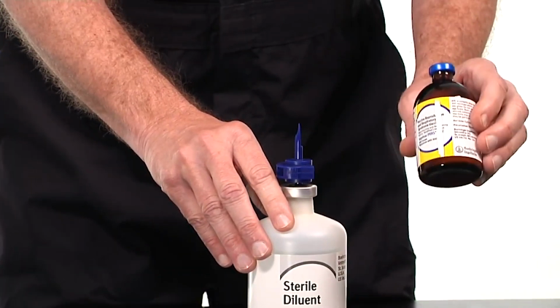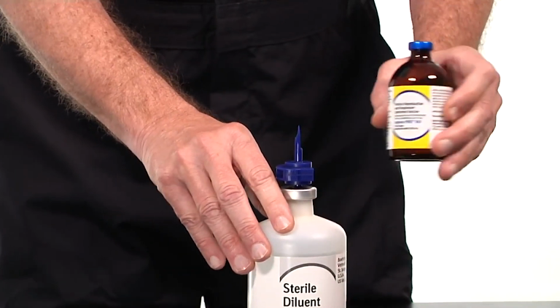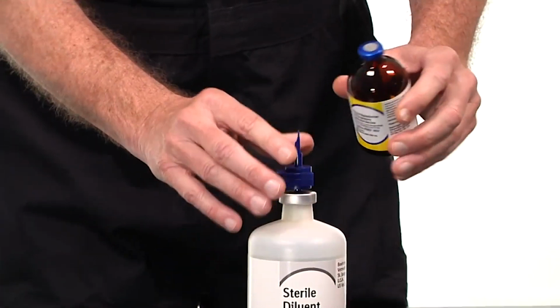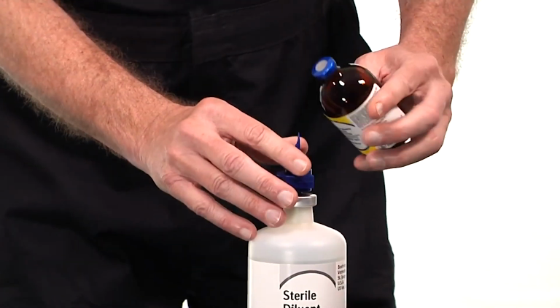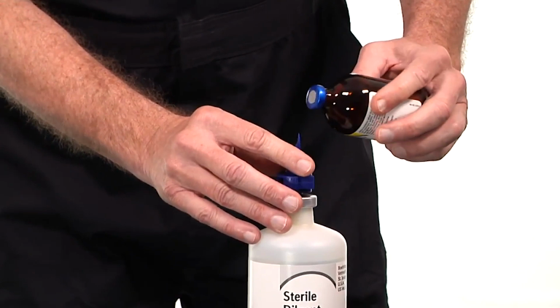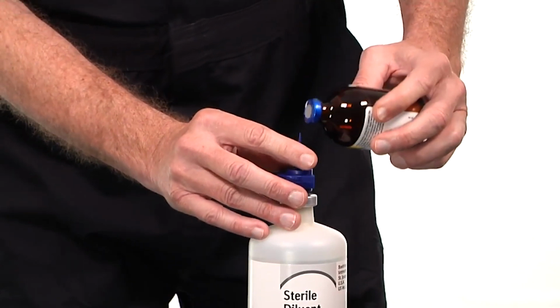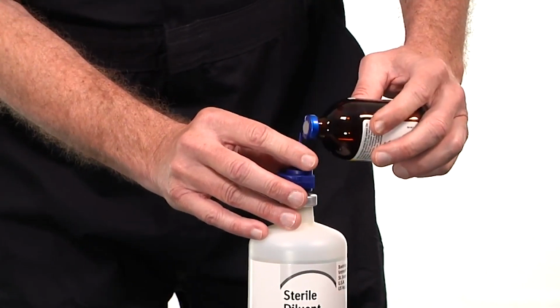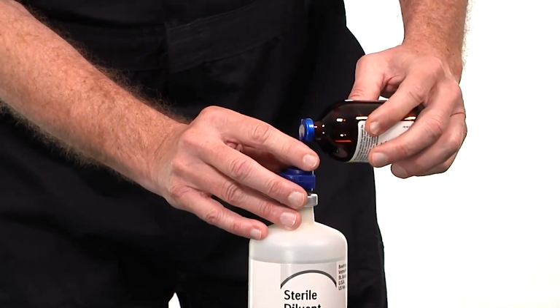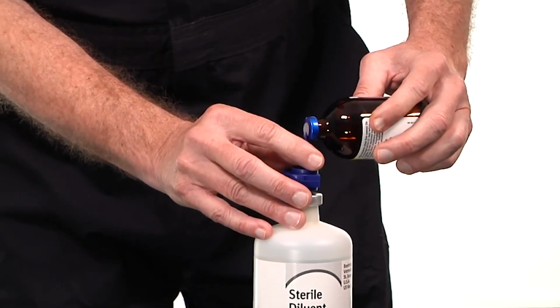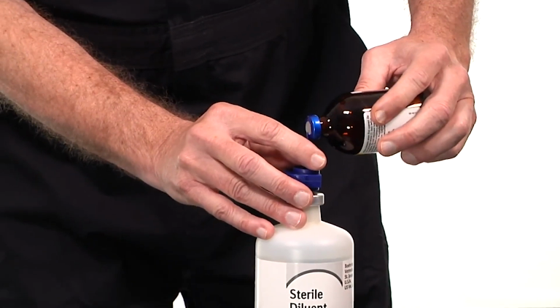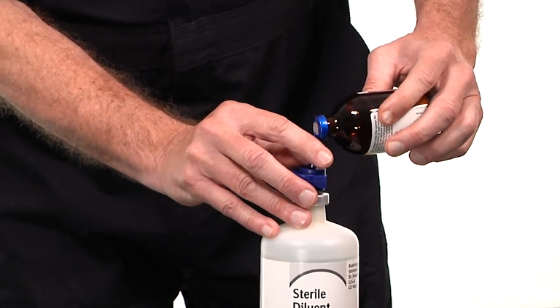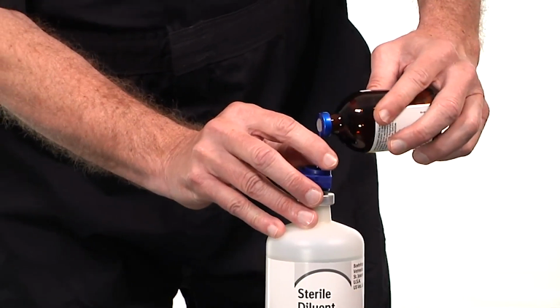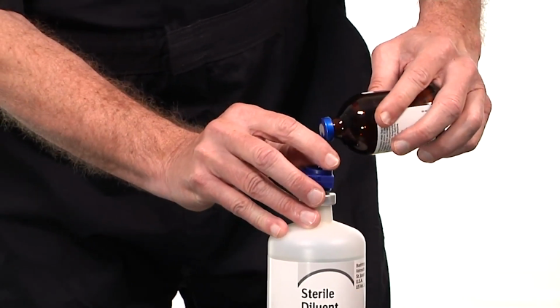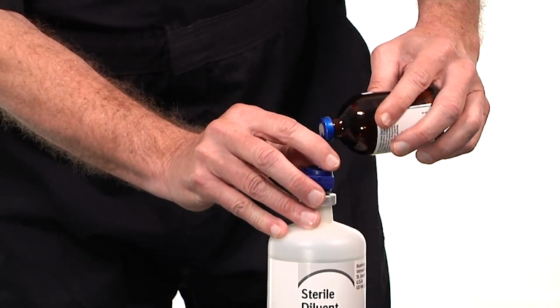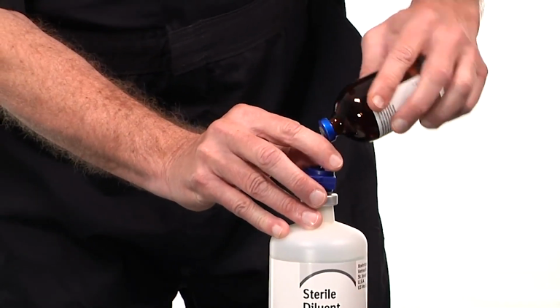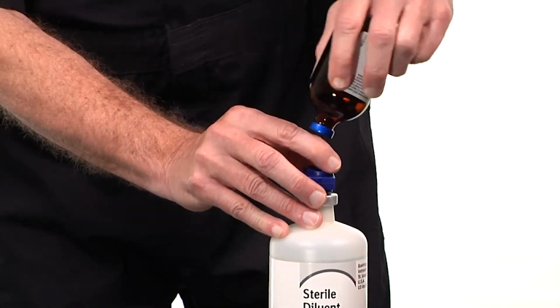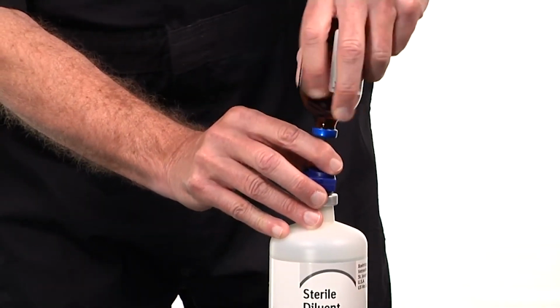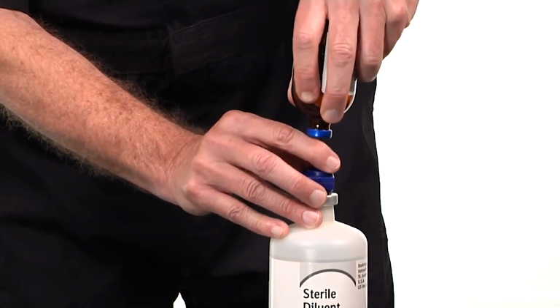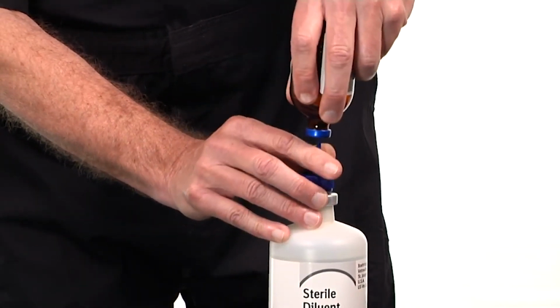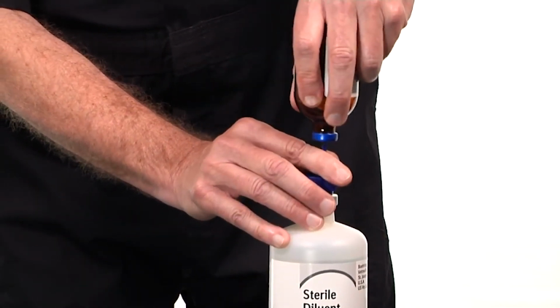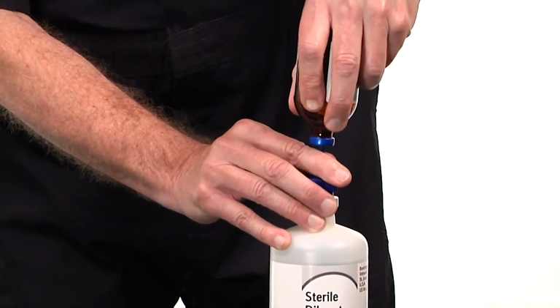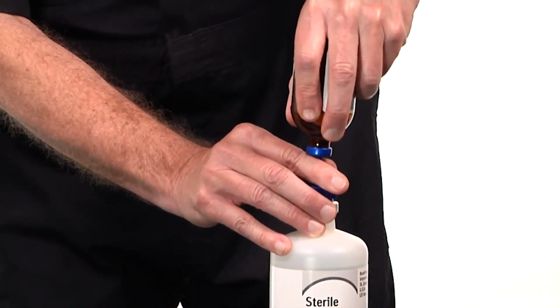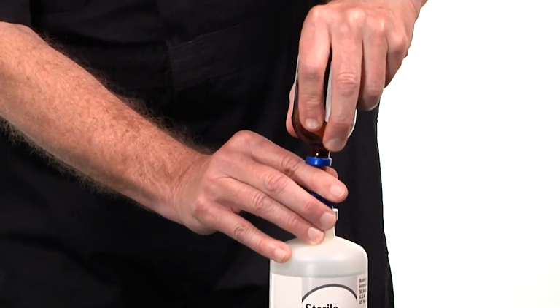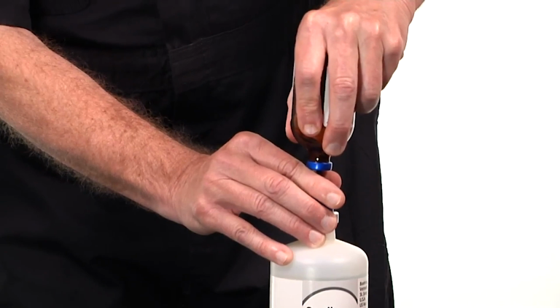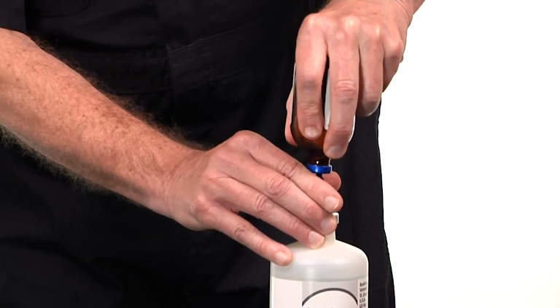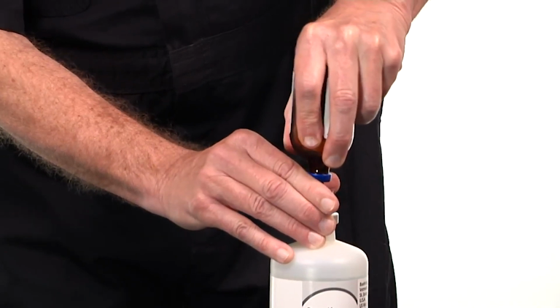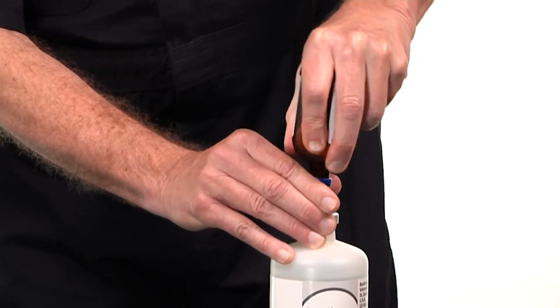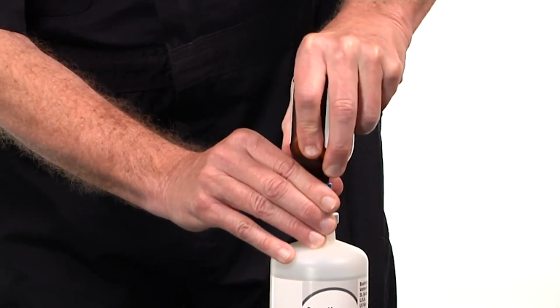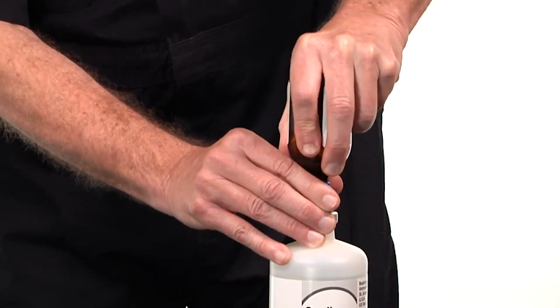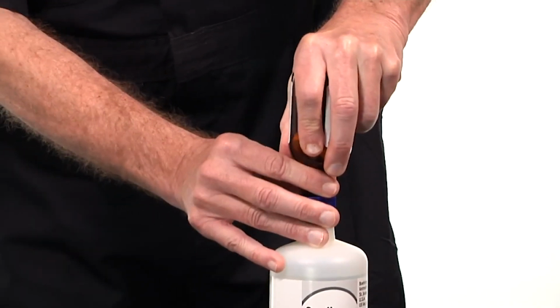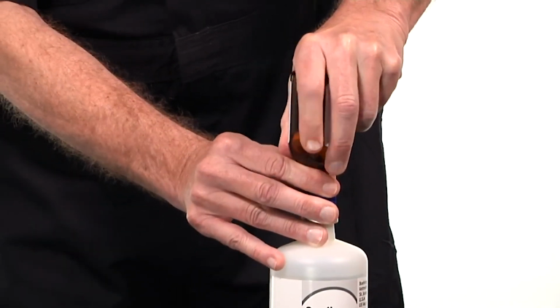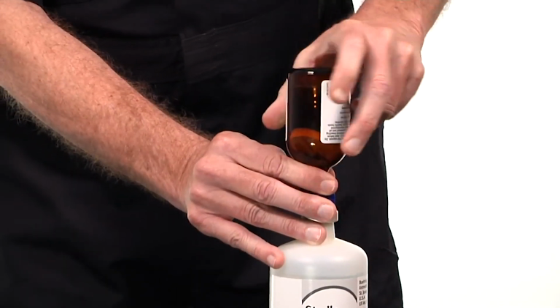Insert the Ingelvac PERS MLV bottle over the top of the sterile diluent bottle and slowly insert the transfer spike into the Ingelvac PERS bottle to release the vacuum.